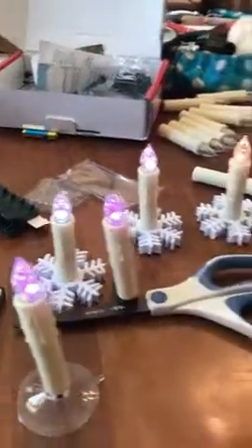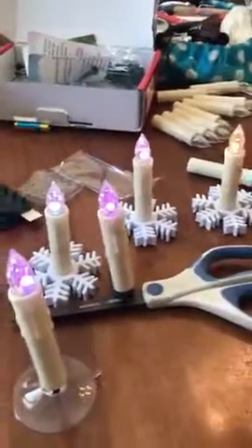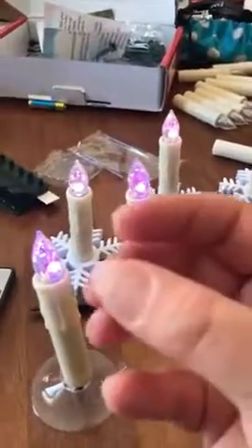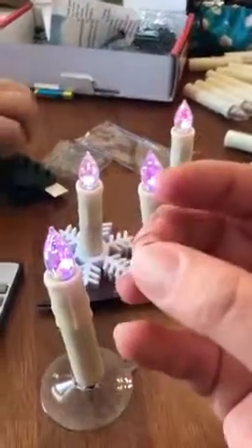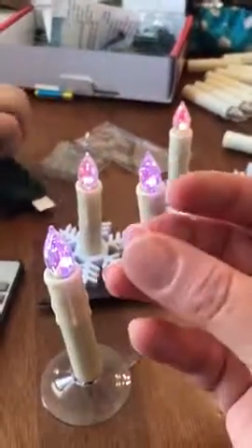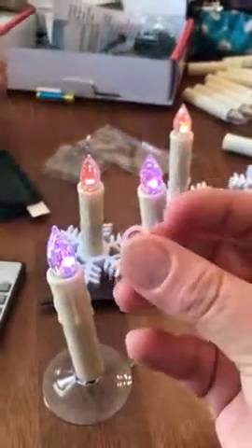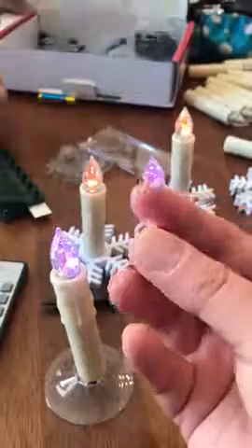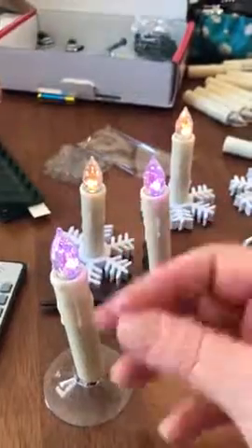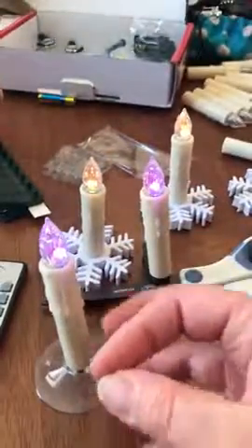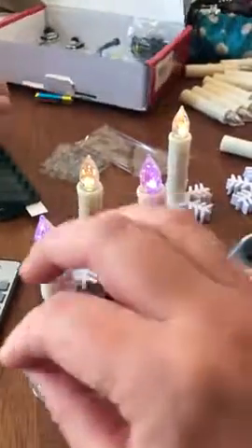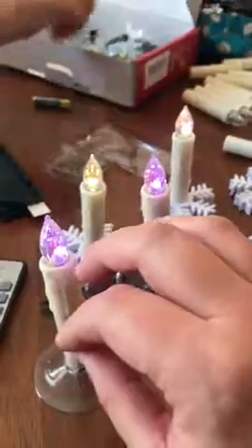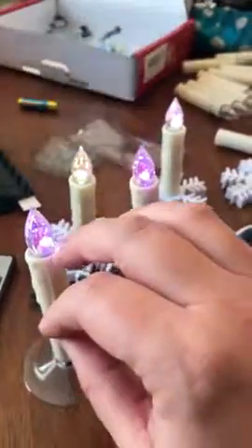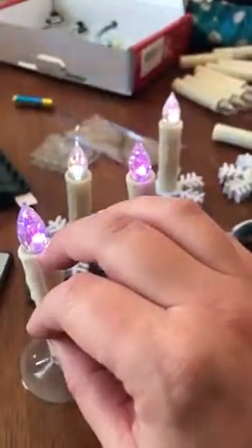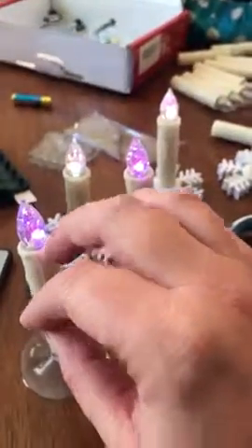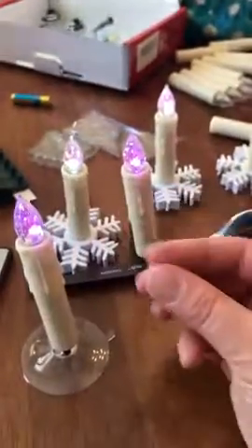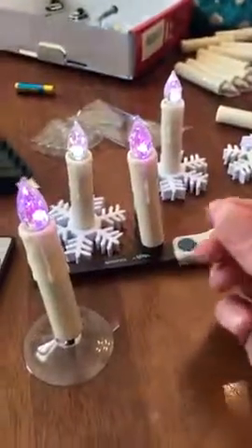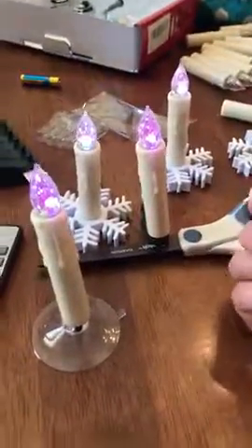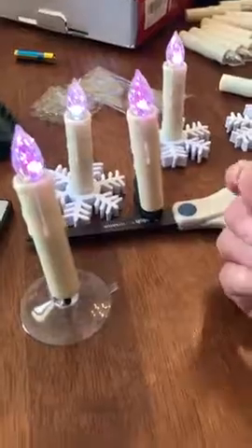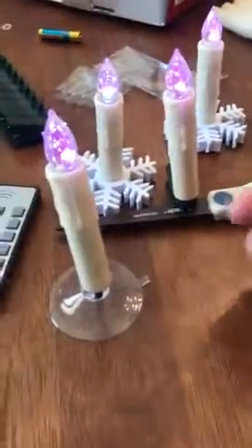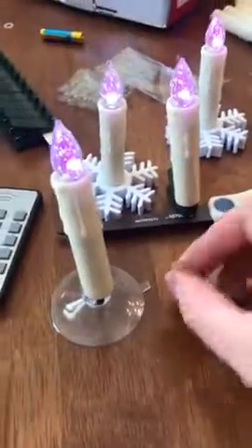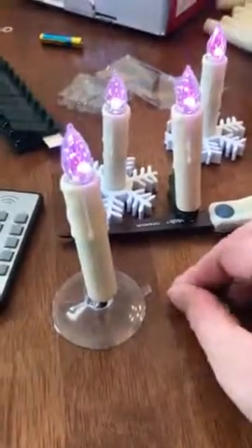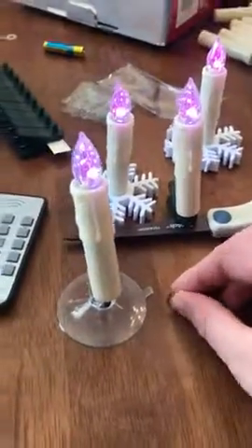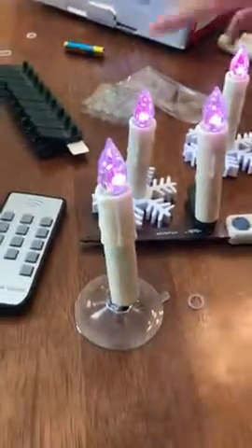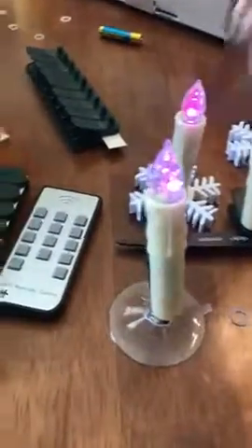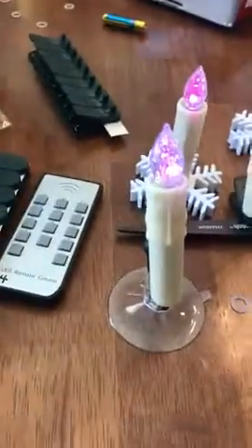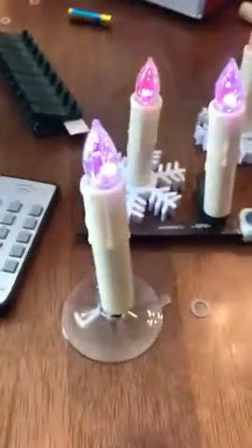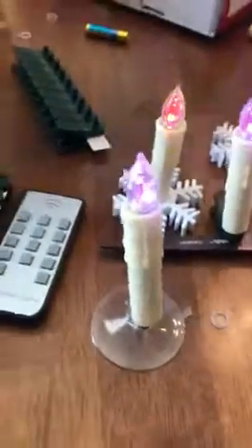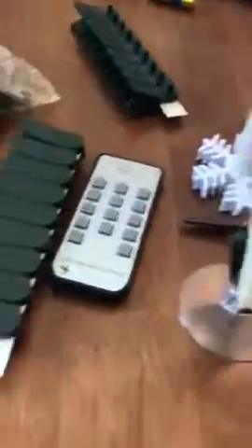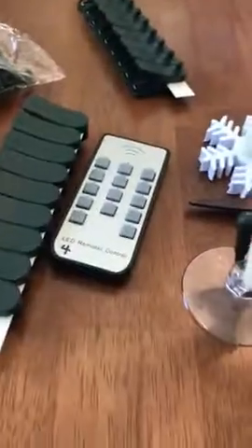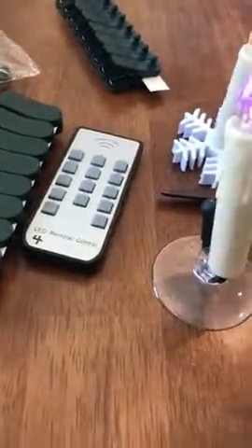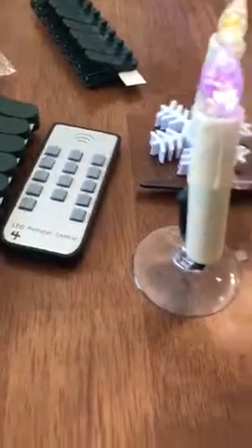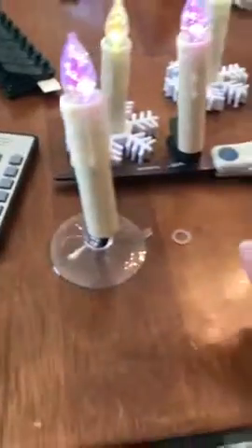It has a little rubber band so that if you decide to put them outside, the rubber band goes right here so you can protect it from water. And then it also comes with little stakes if you wanted to stake them in the ground.